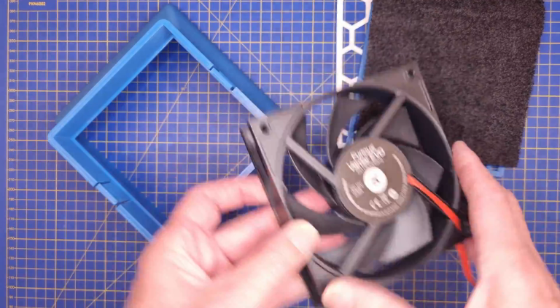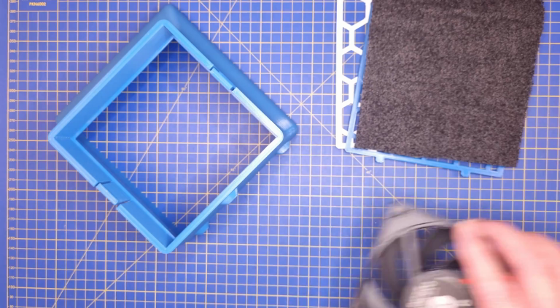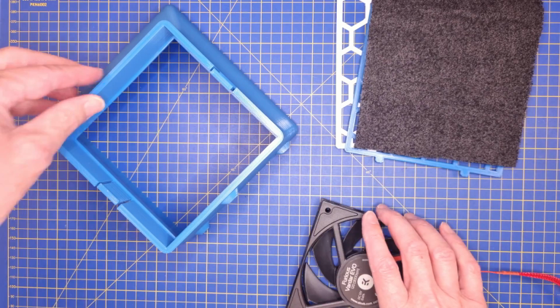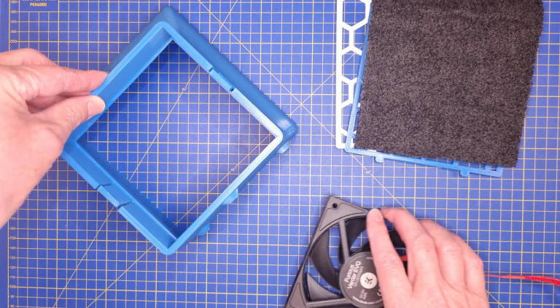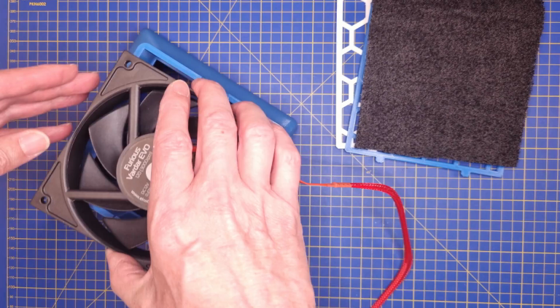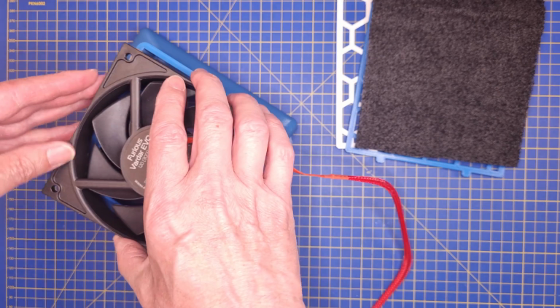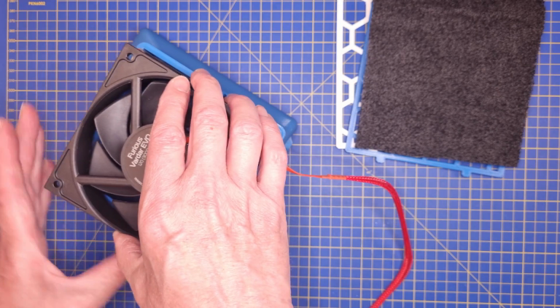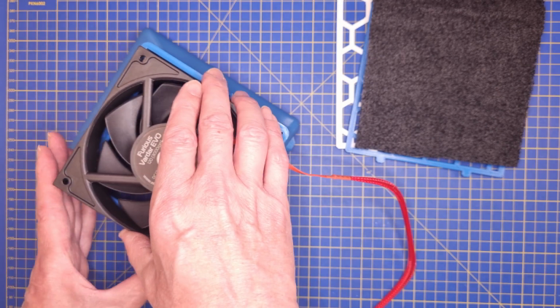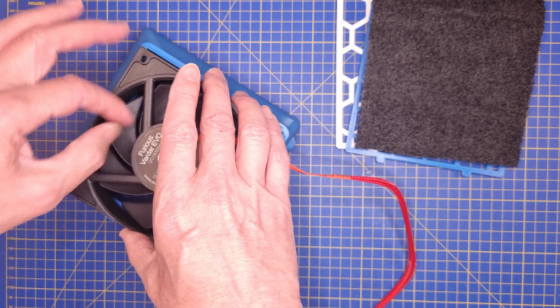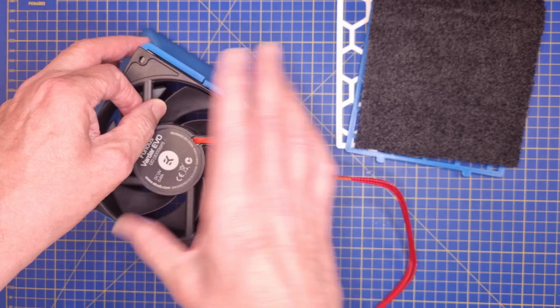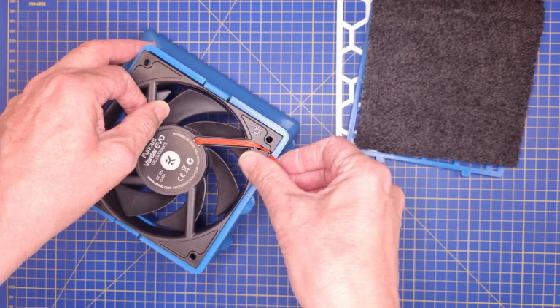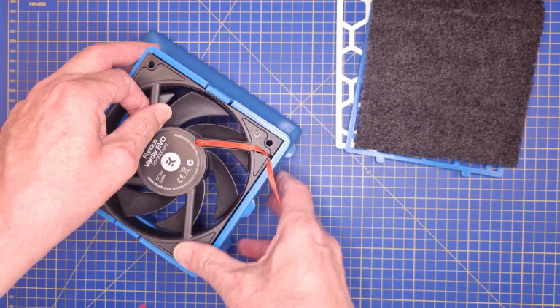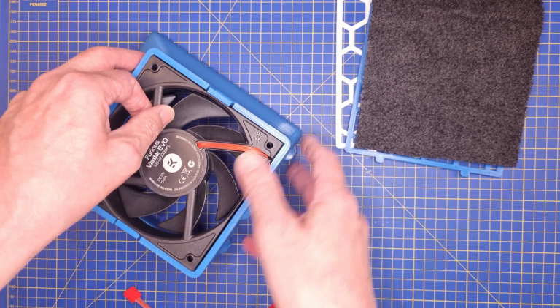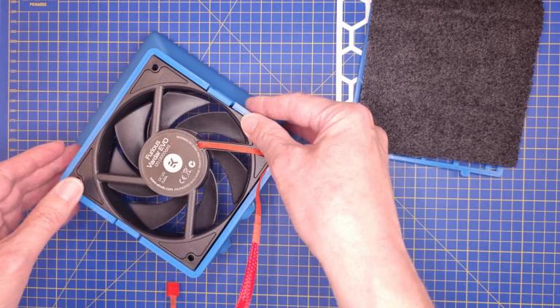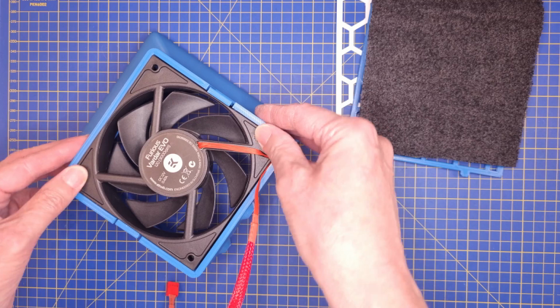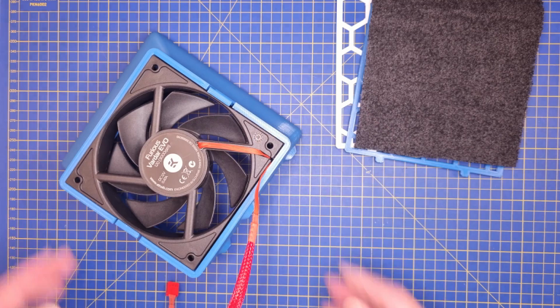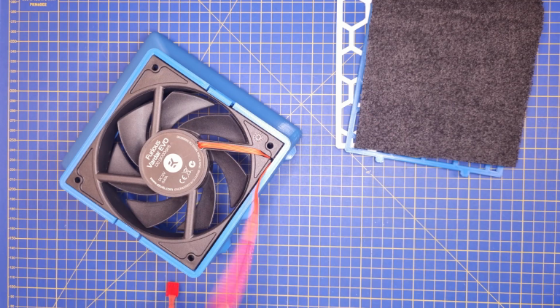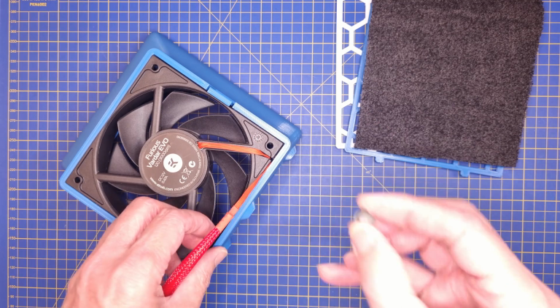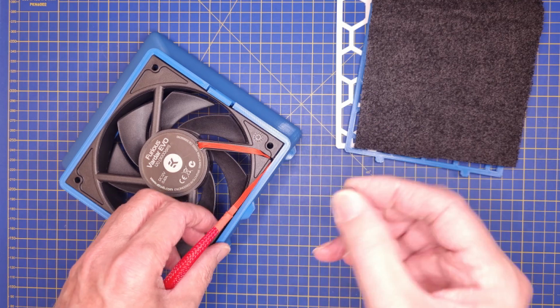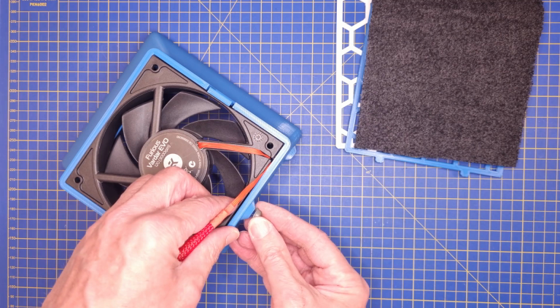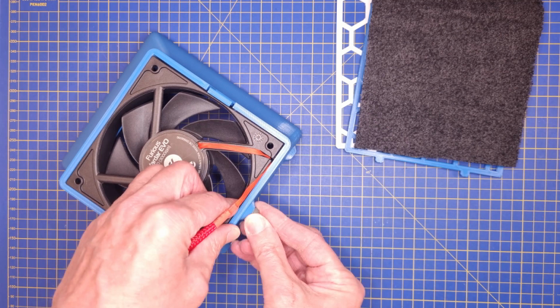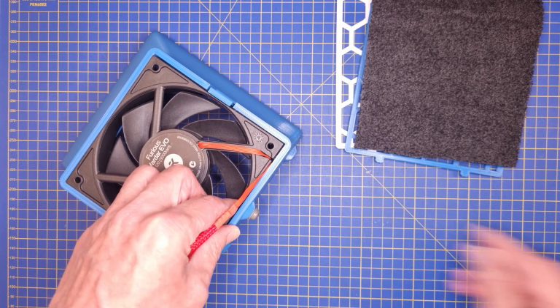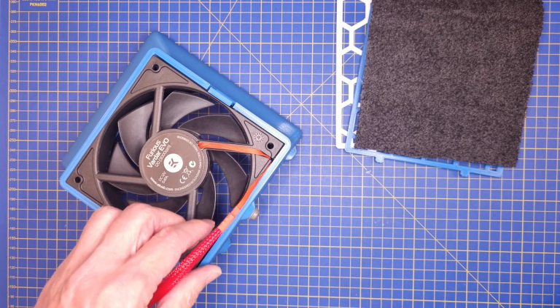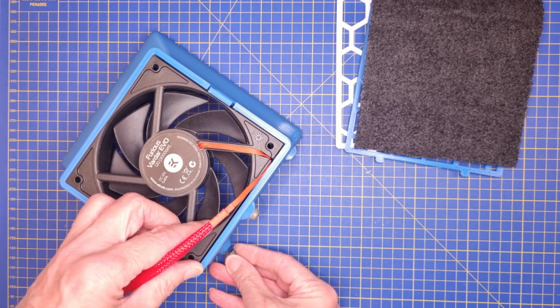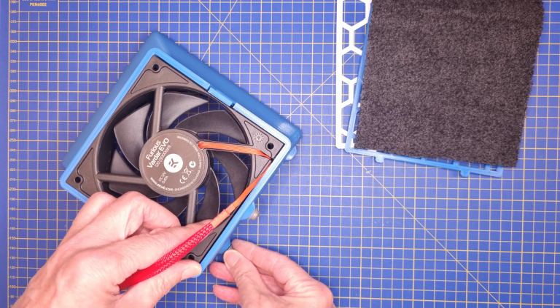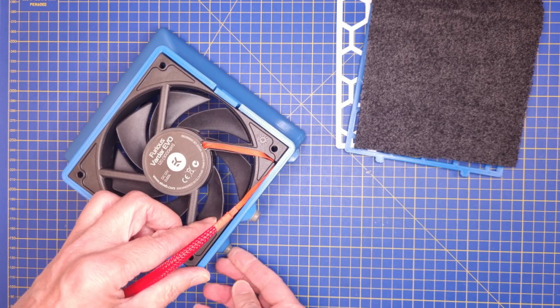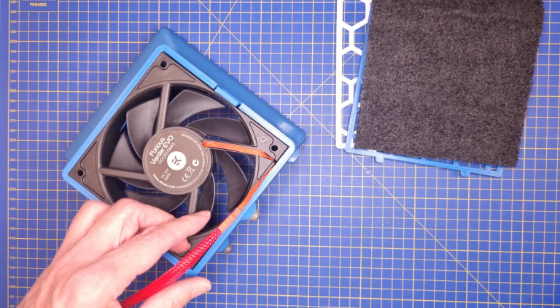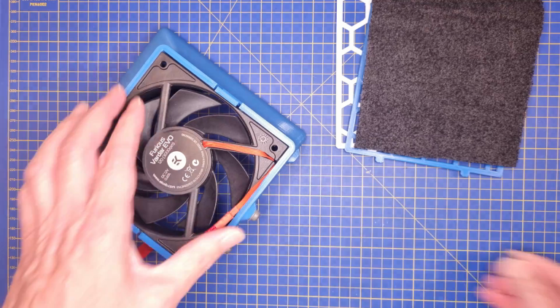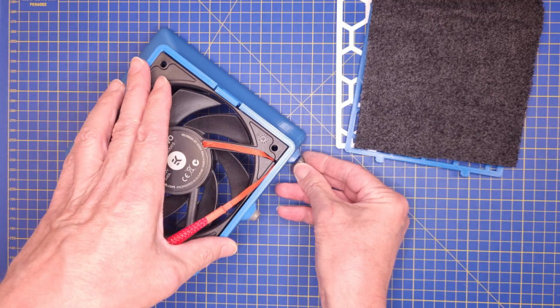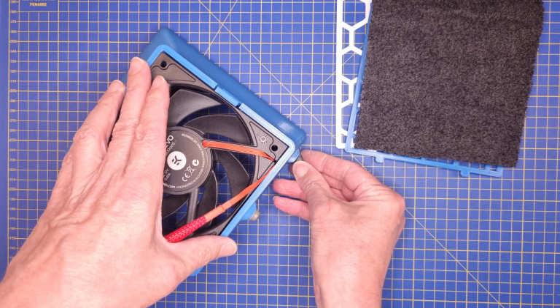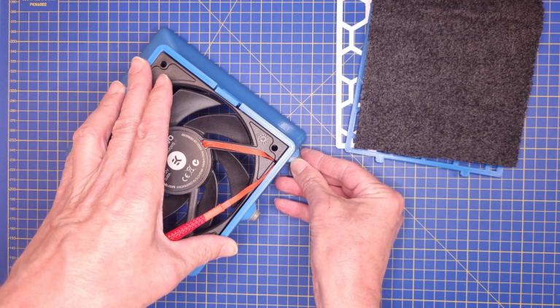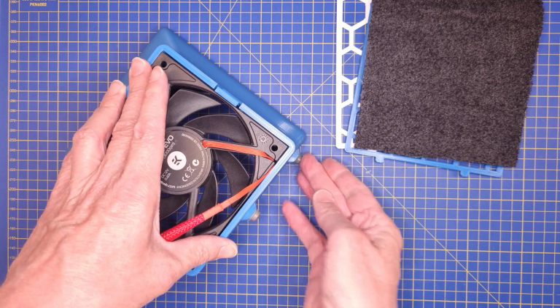We start by attaching the fan to the back of the hood. Be careful not to break the hooks on the back because they are very fragile. It is a good idea to add three rubber feet to the stands — that keeps it from moving around on a workbench.